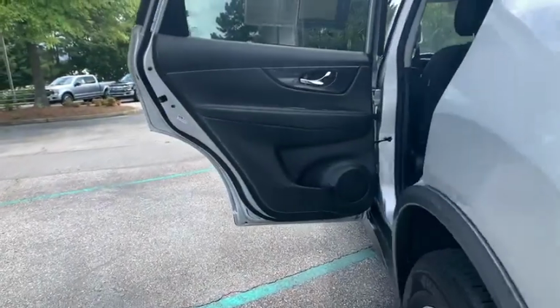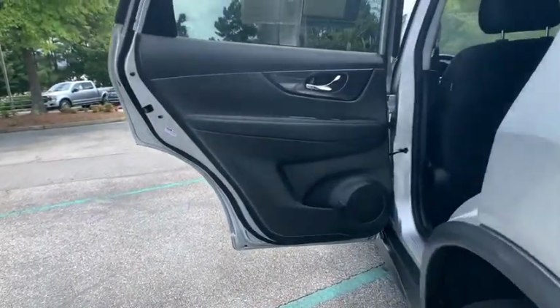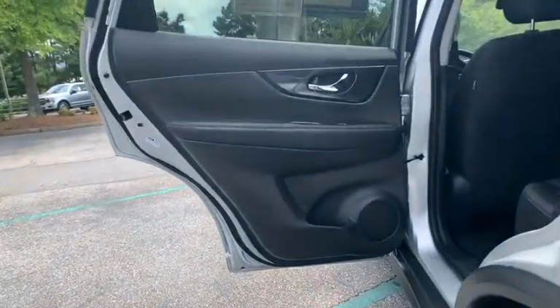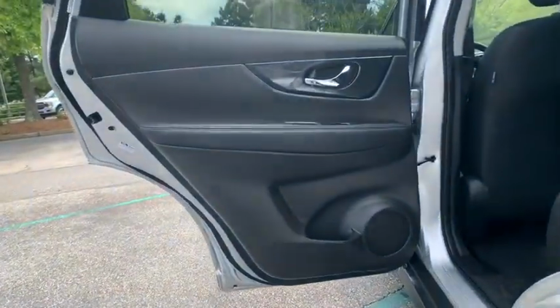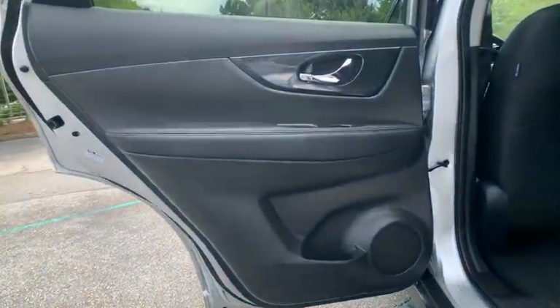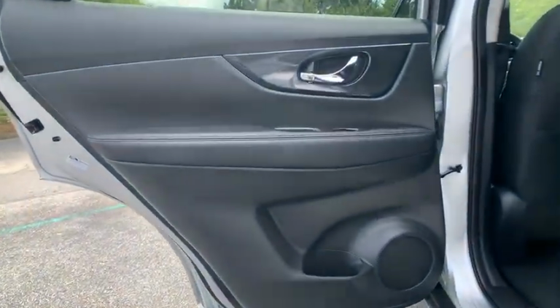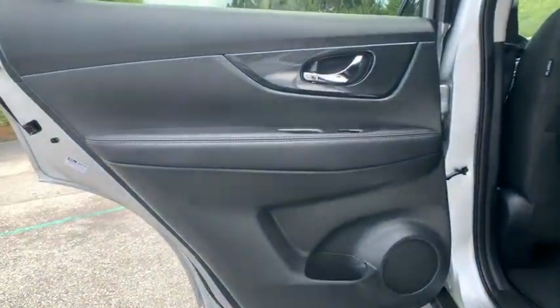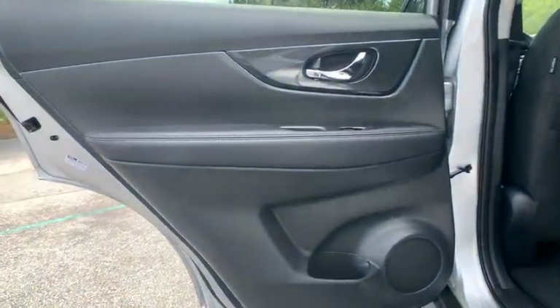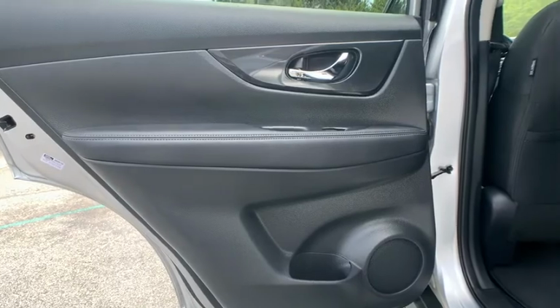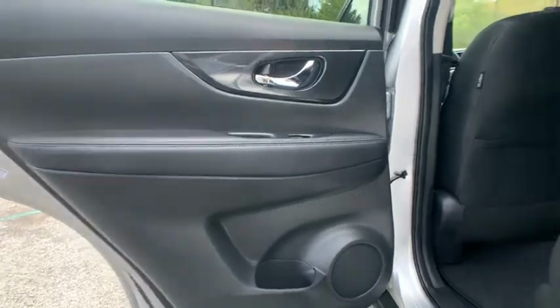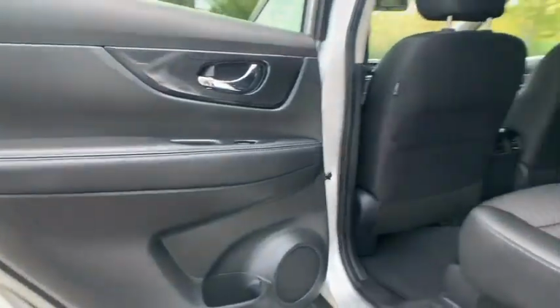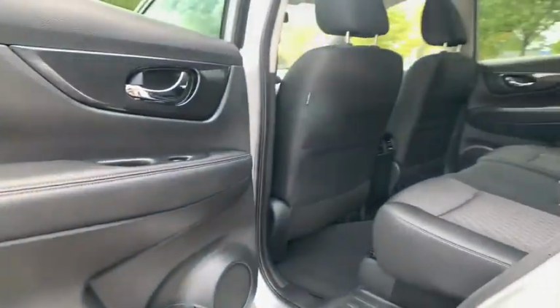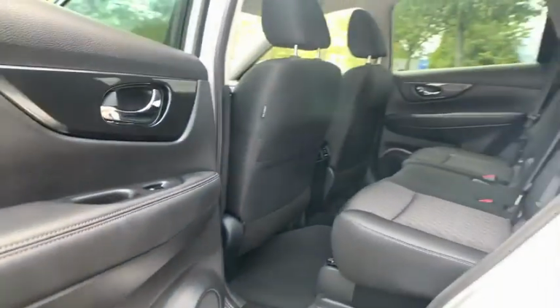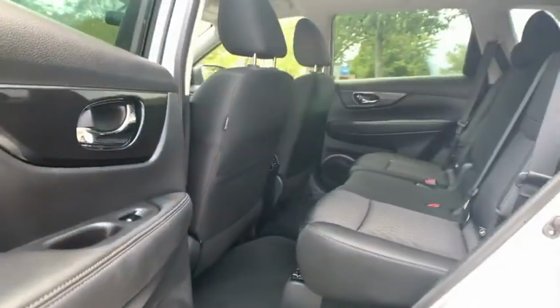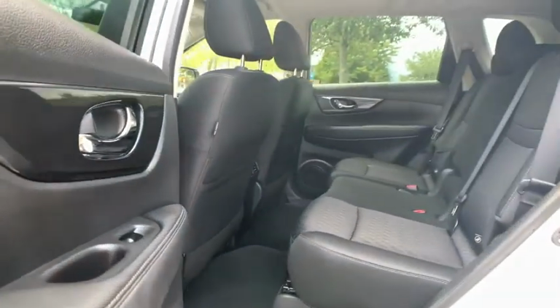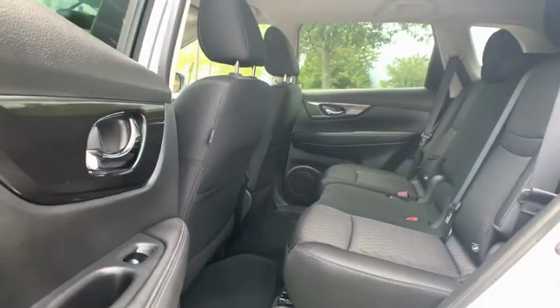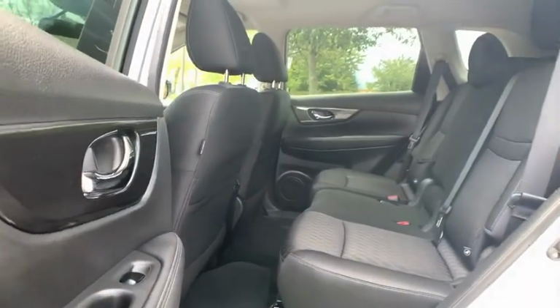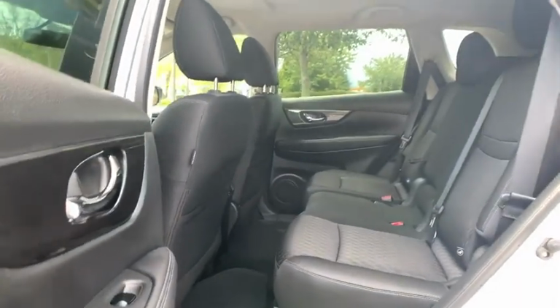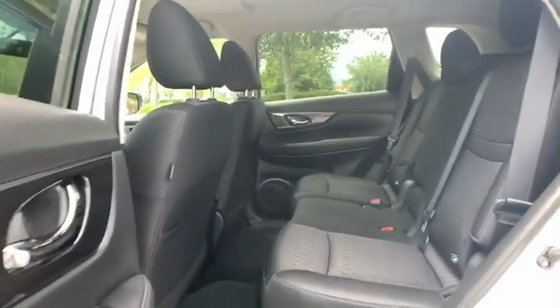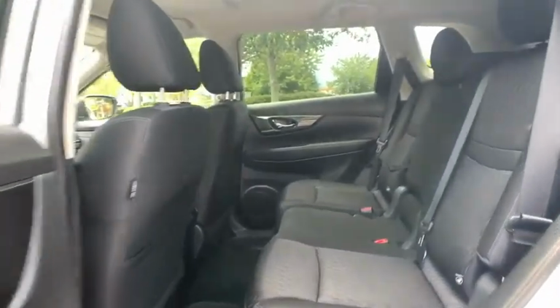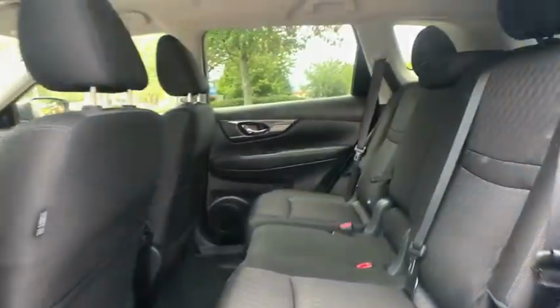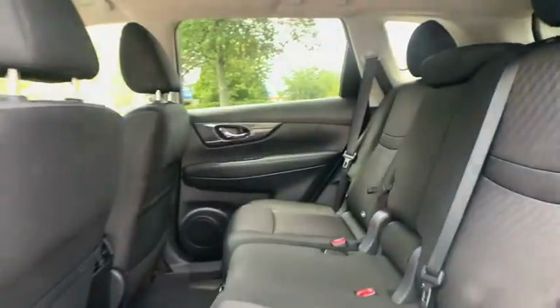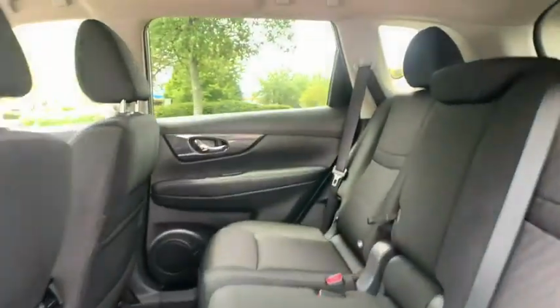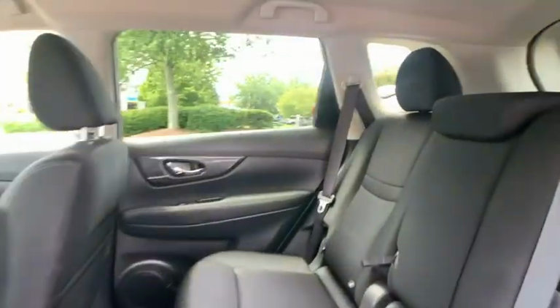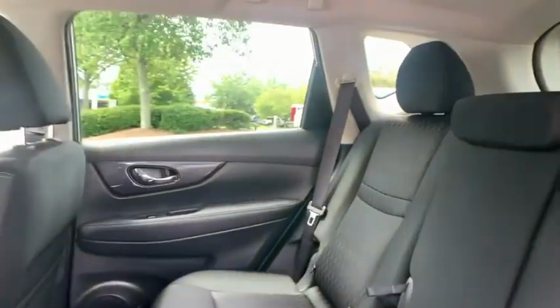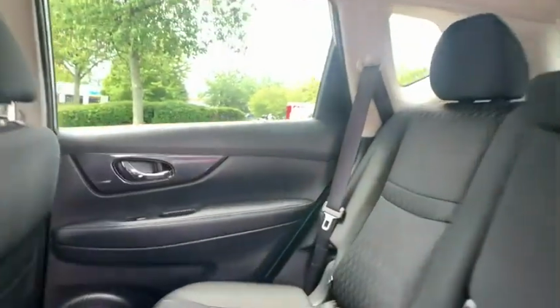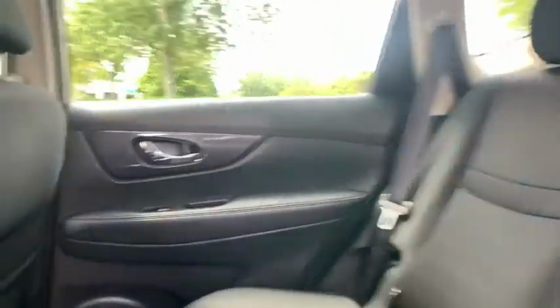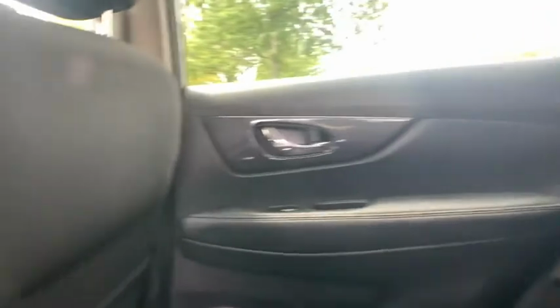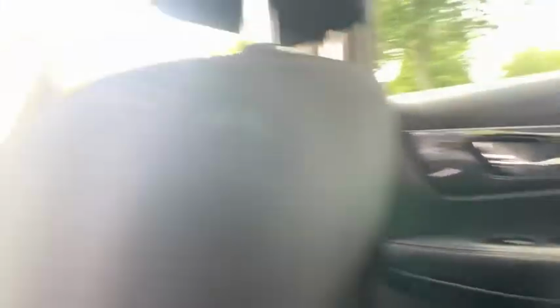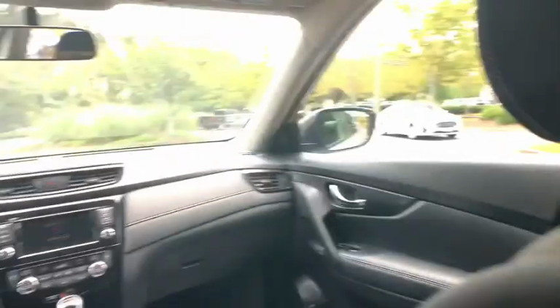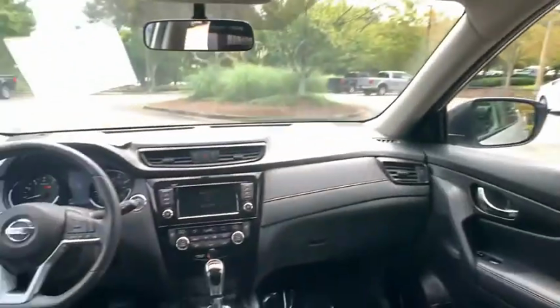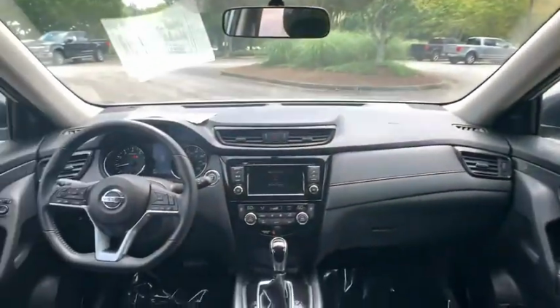Power liftgate, traction control, dual airbags, power steering, alloy wheels, four-wheel disc brakes, center armrest.